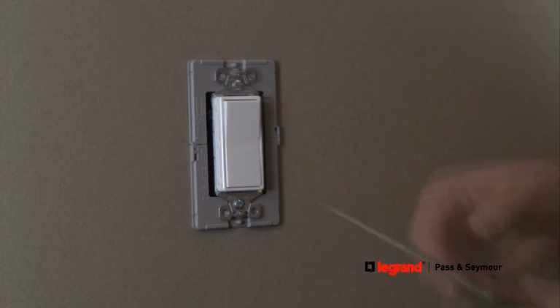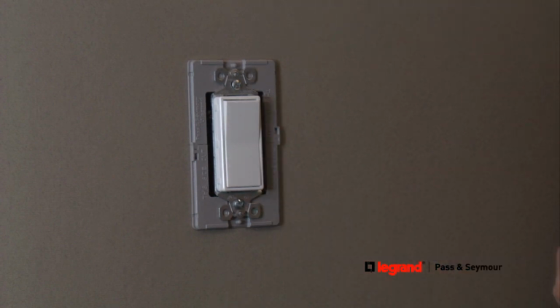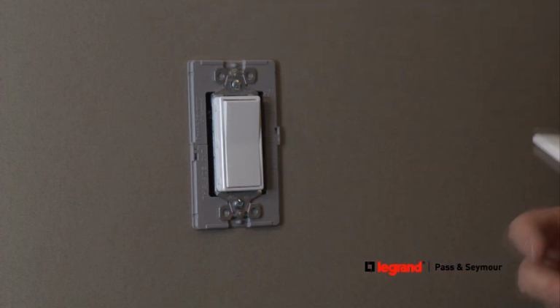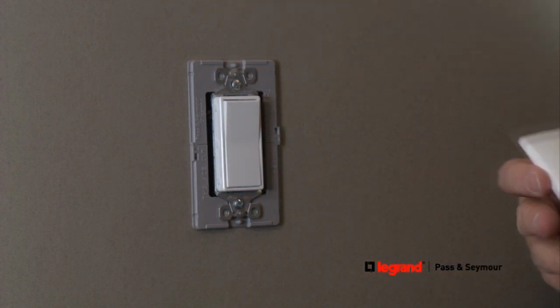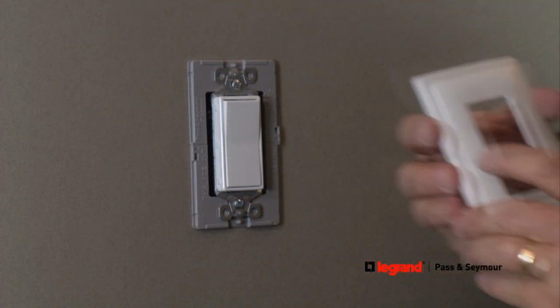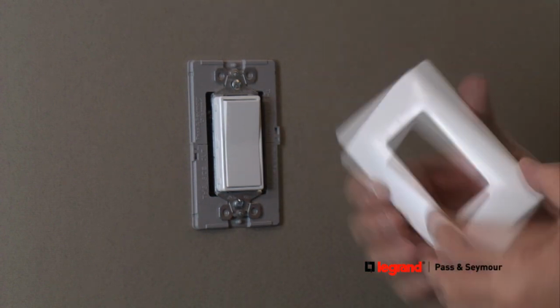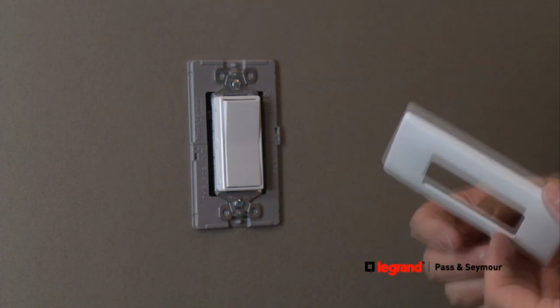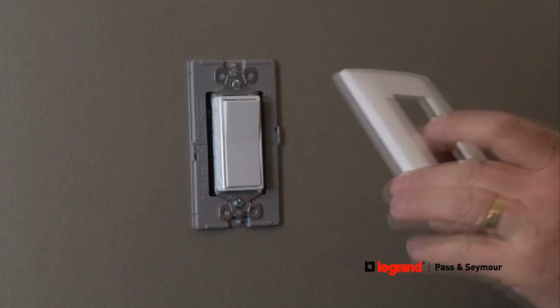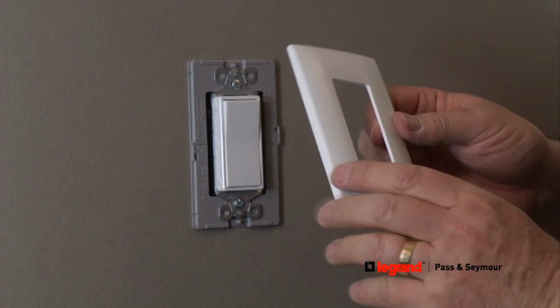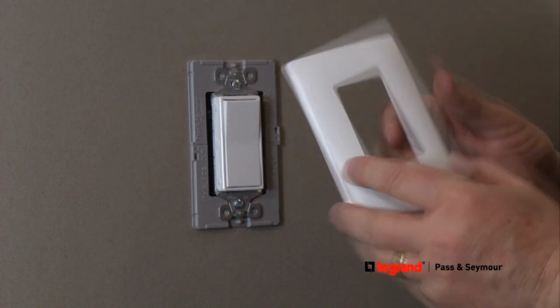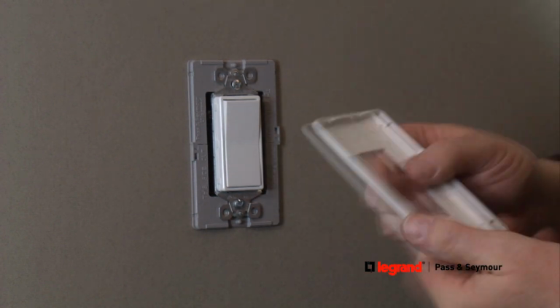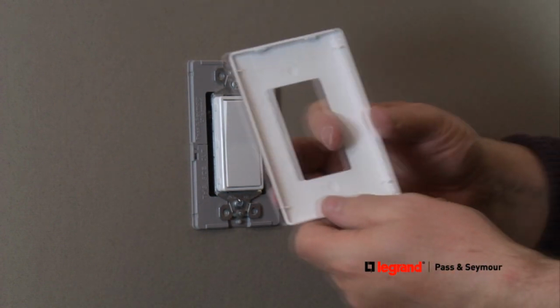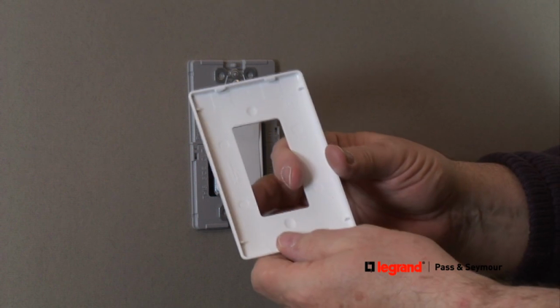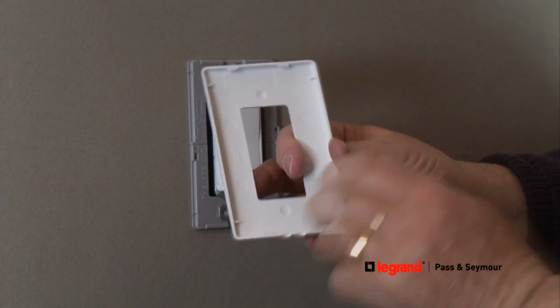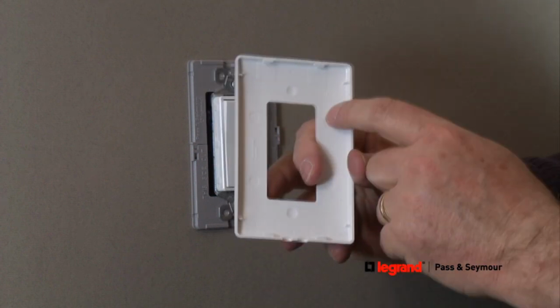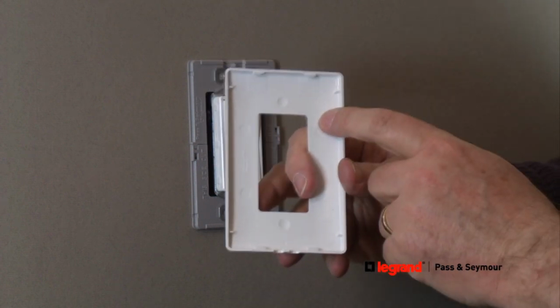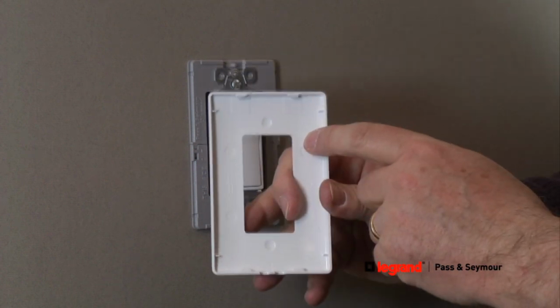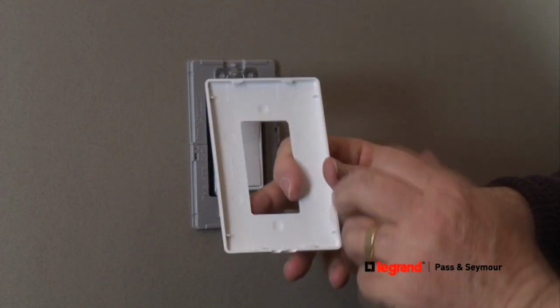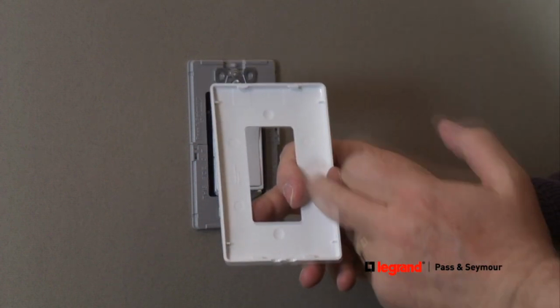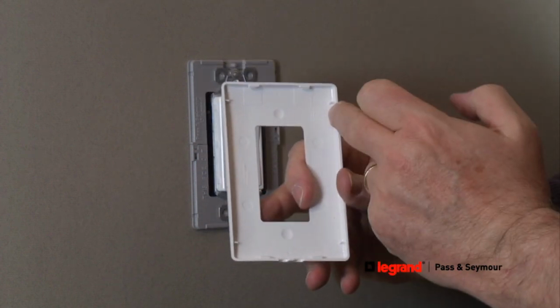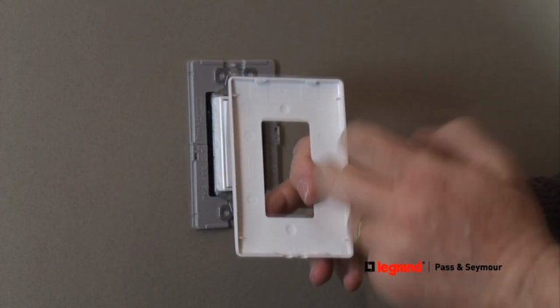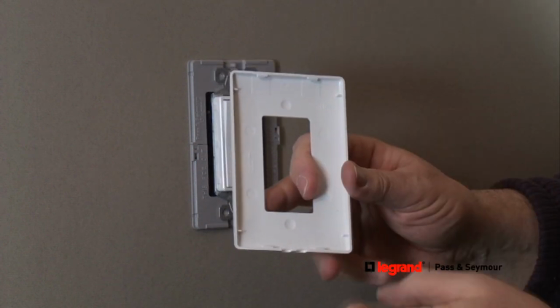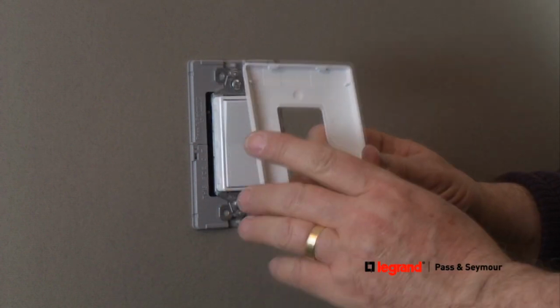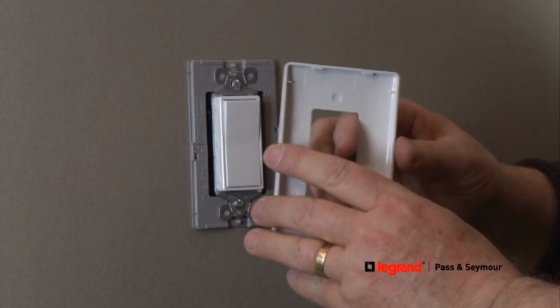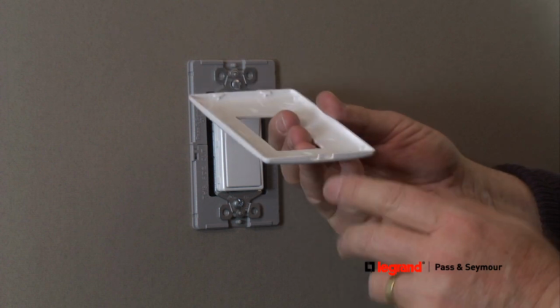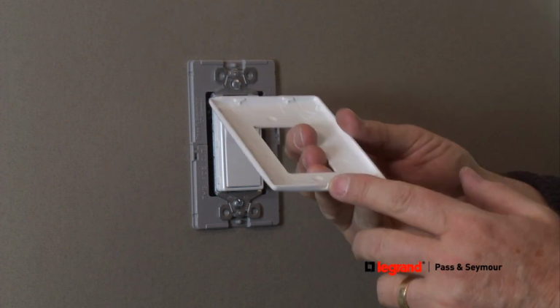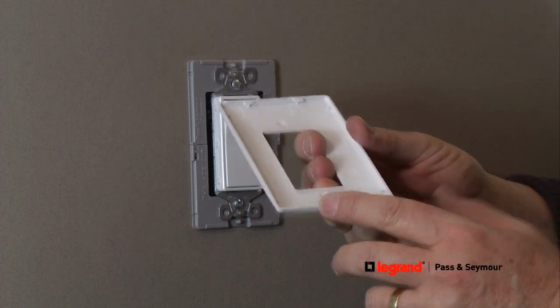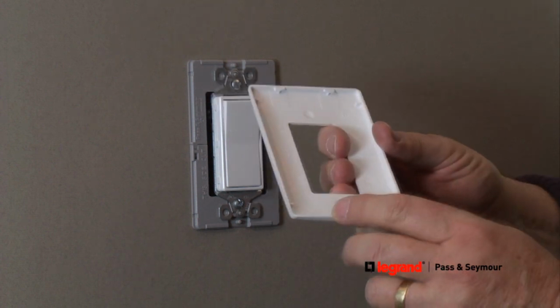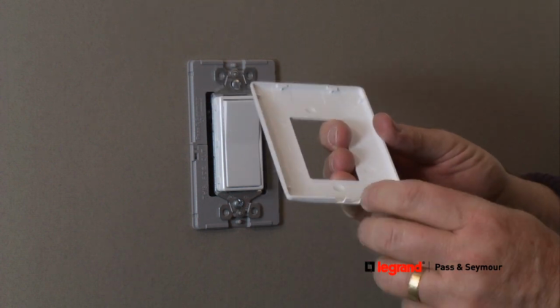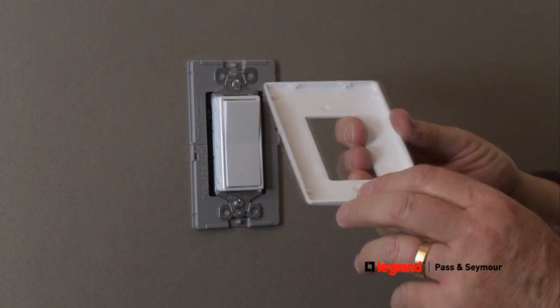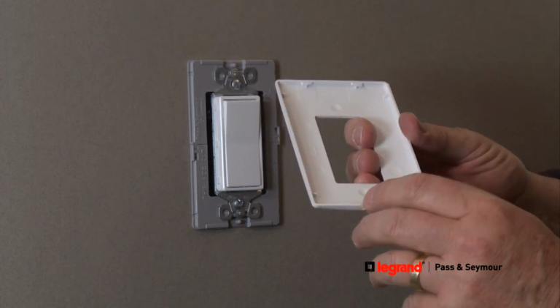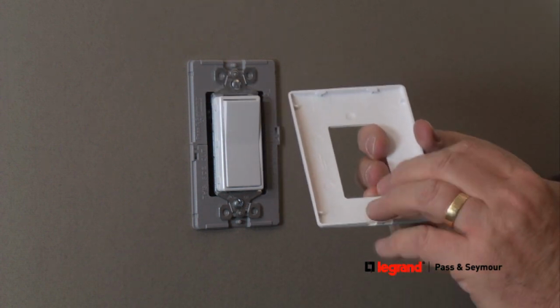Now it's time to attach the screwless wall plate. Make sure the wall plate is facing upward with the two notches on top and a single opening on the bottom. Then snap the wall plate into place for a clean, stylish look.